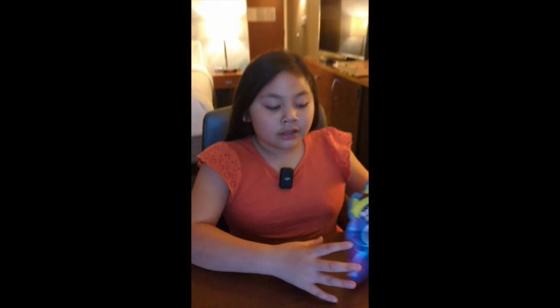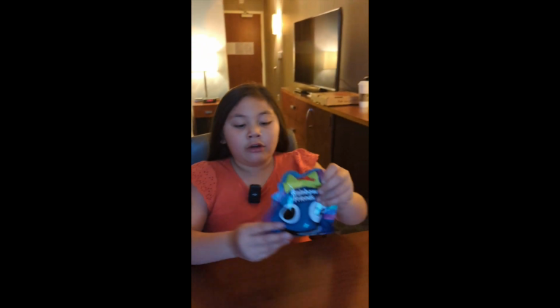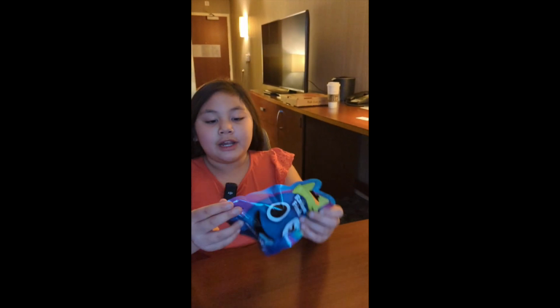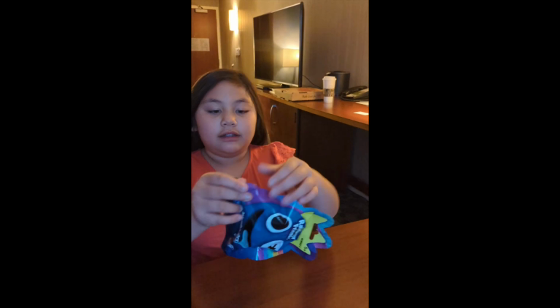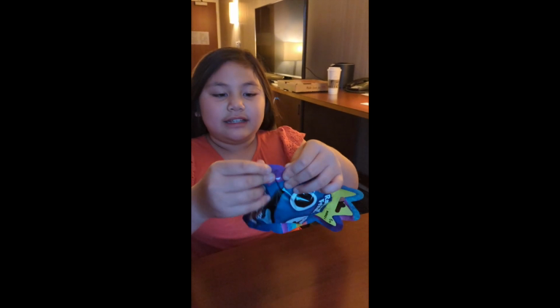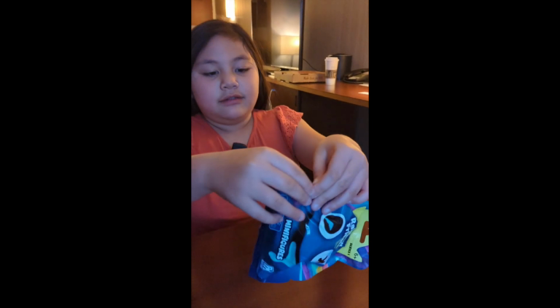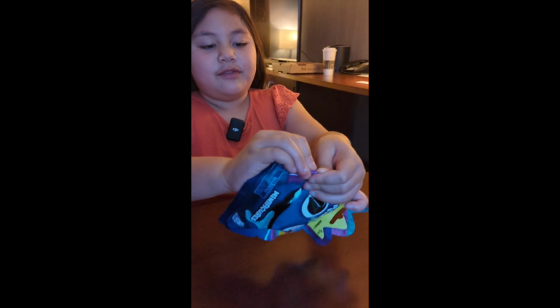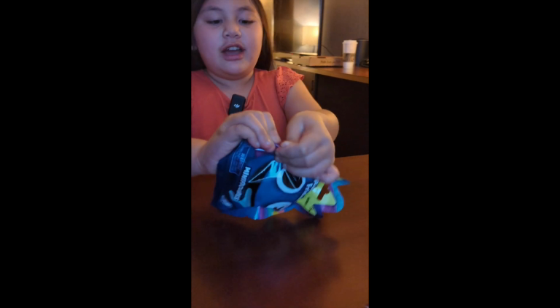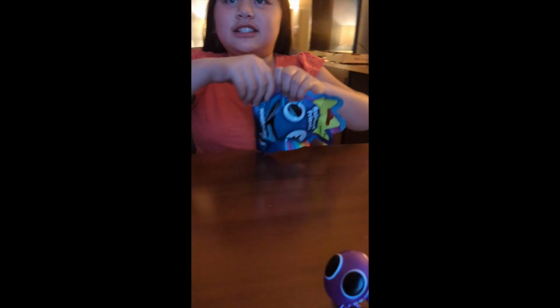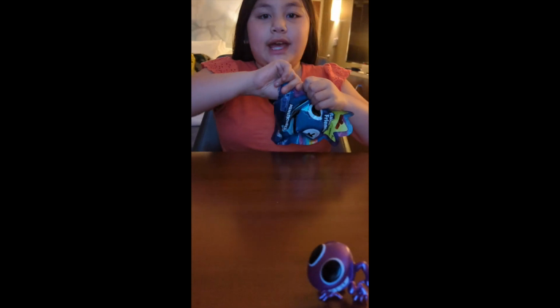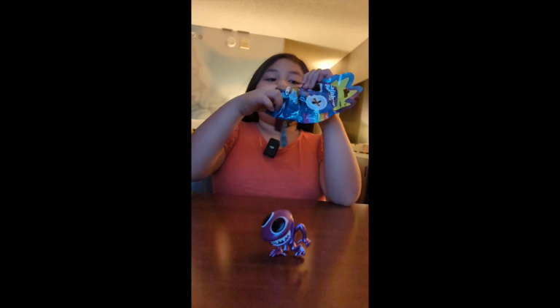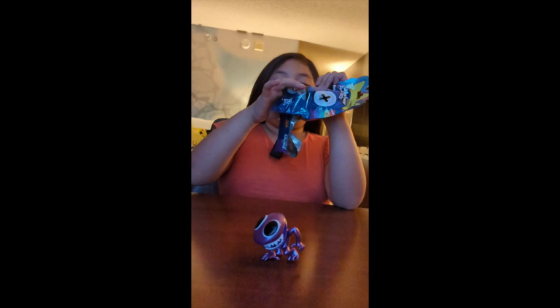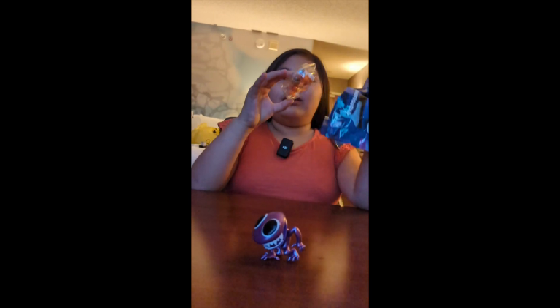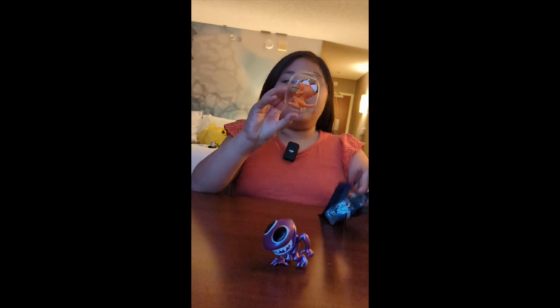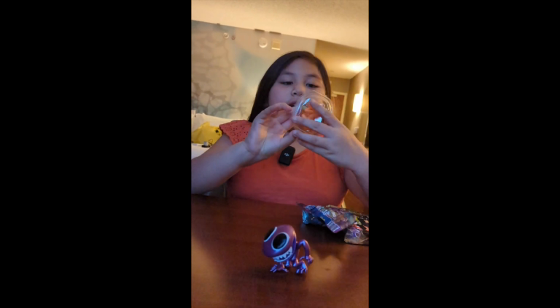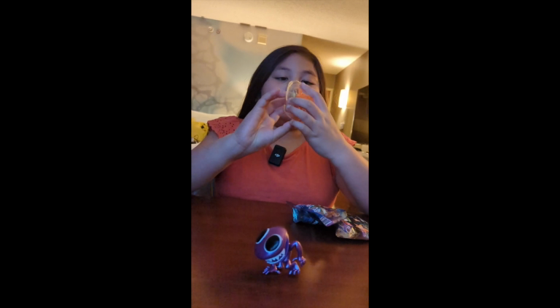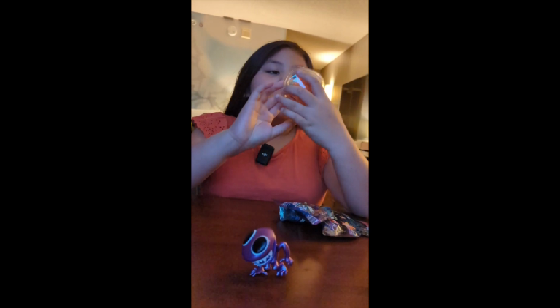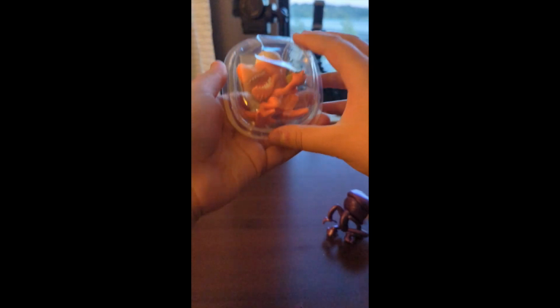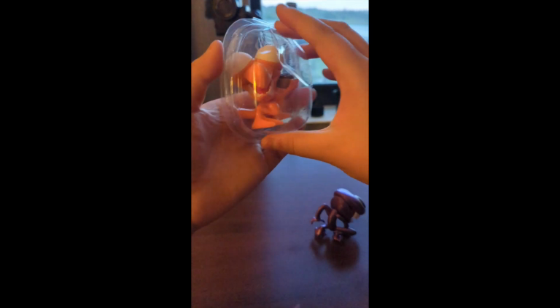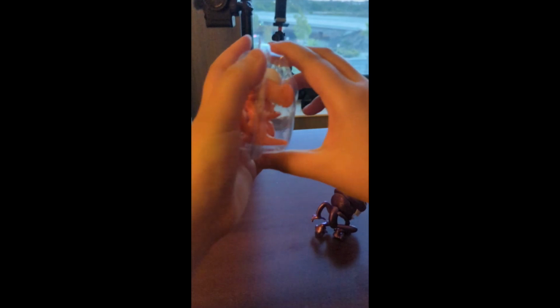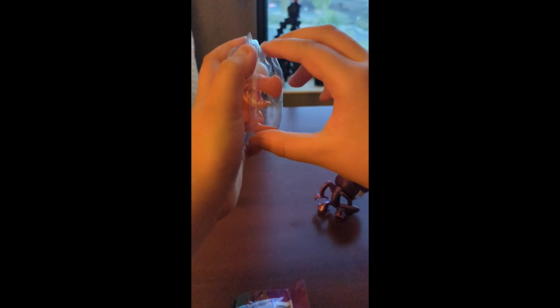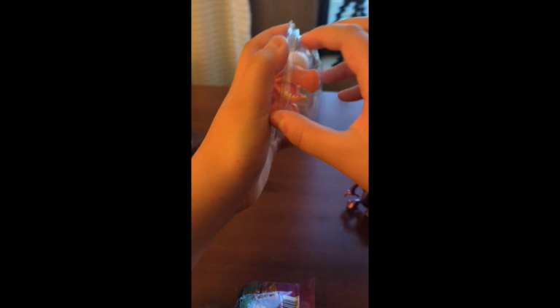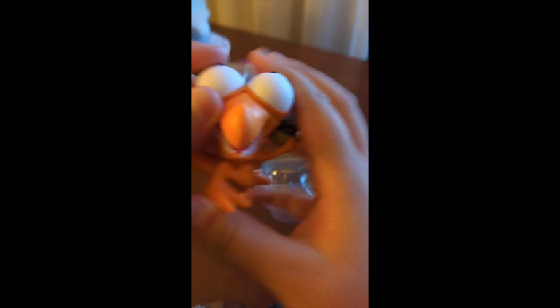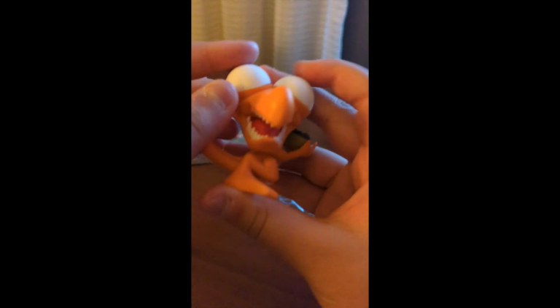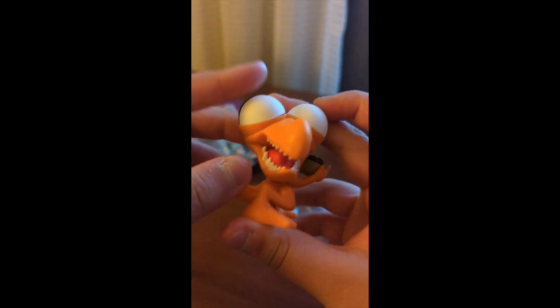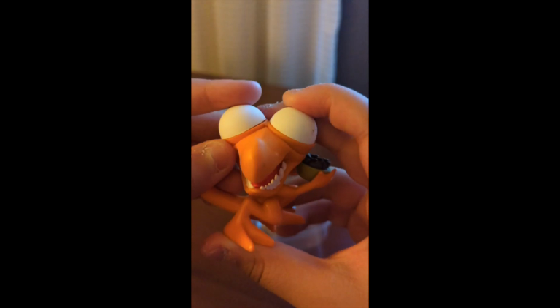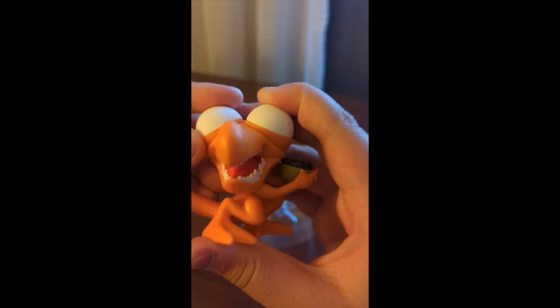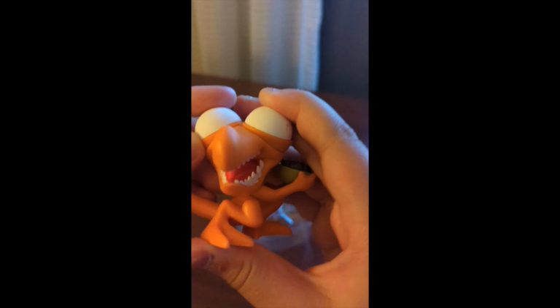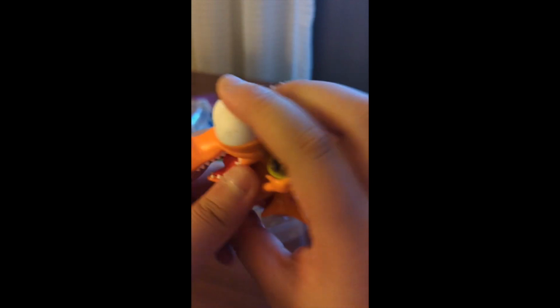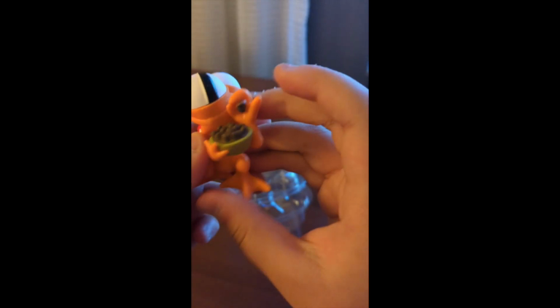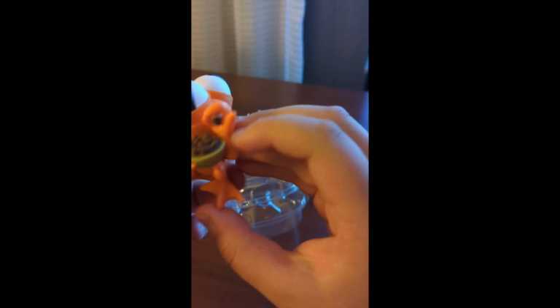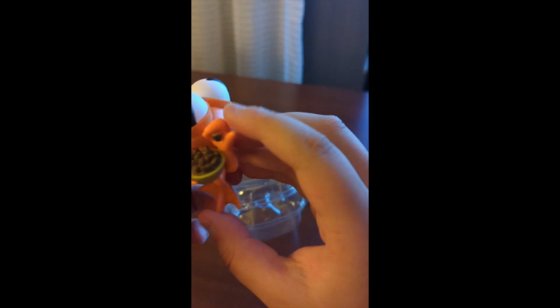So we are opening our last minifigure and let's see what we get. We got orange — the original orange. He's very cool. It looks like he has no eyeballs, but if you look, he's doing this.